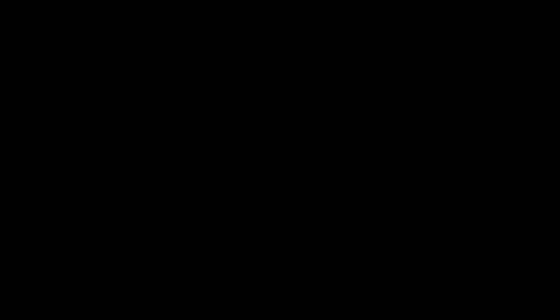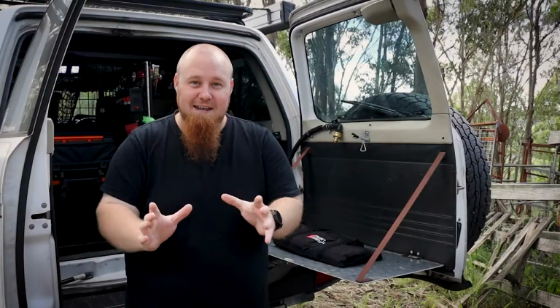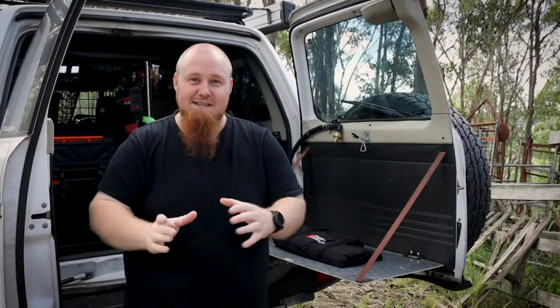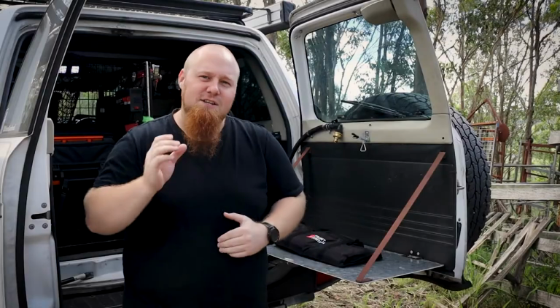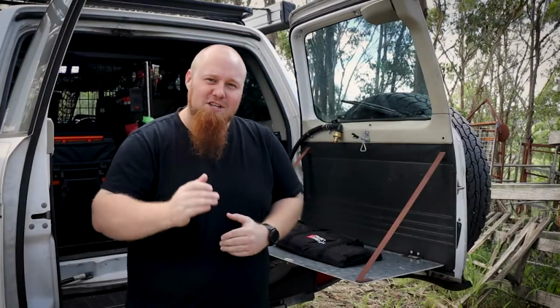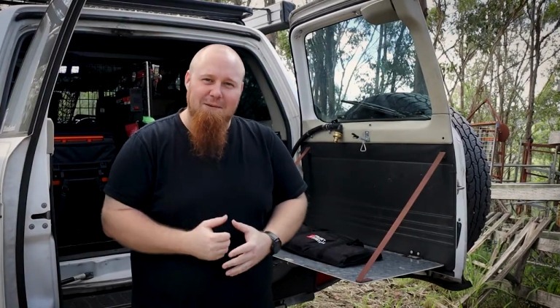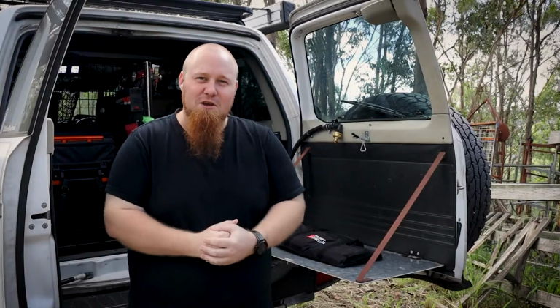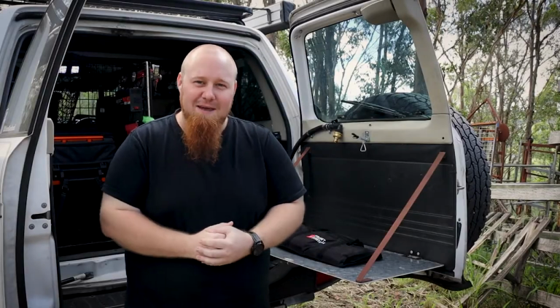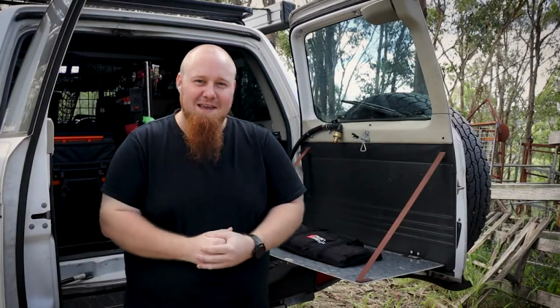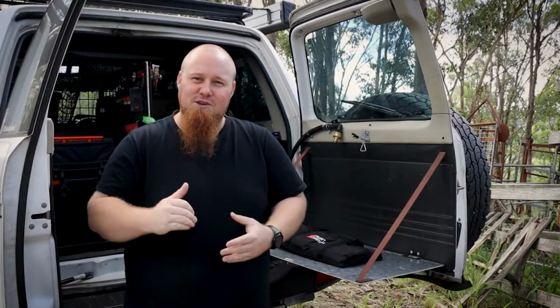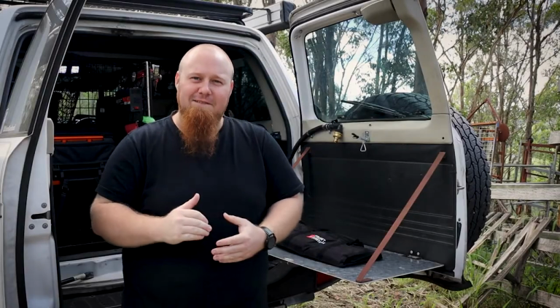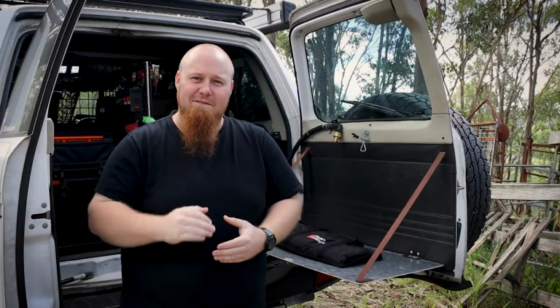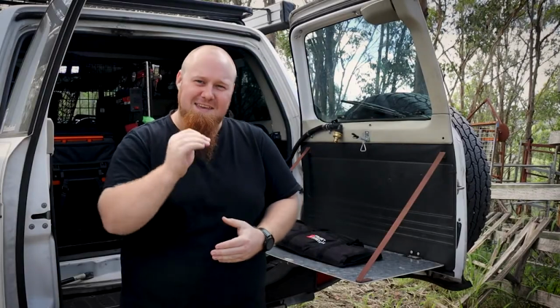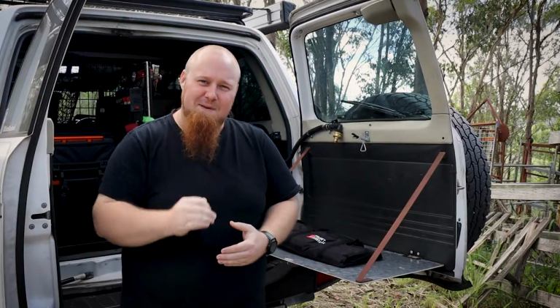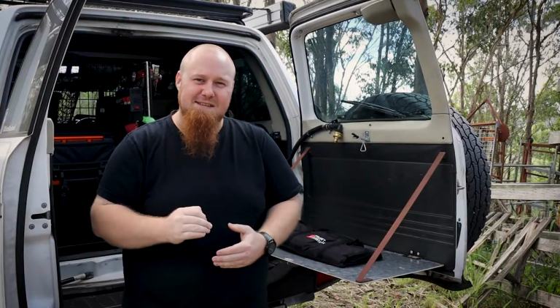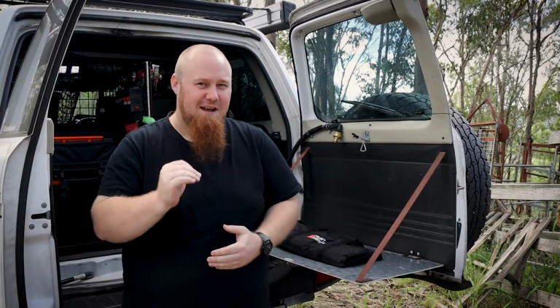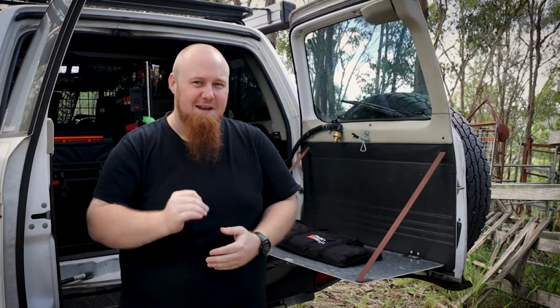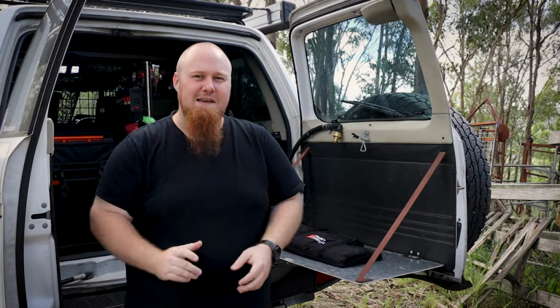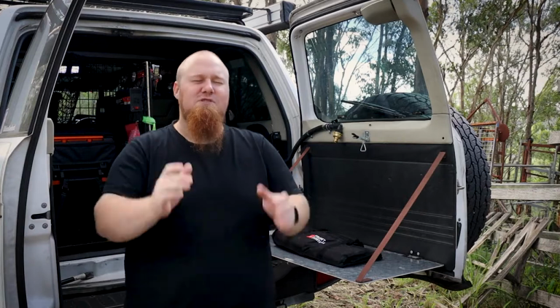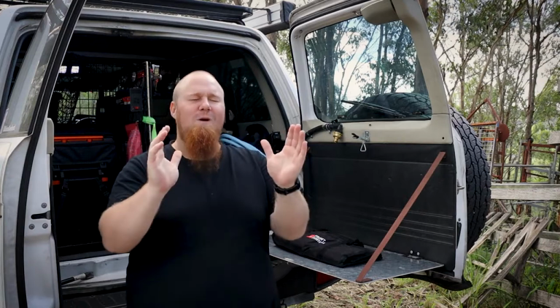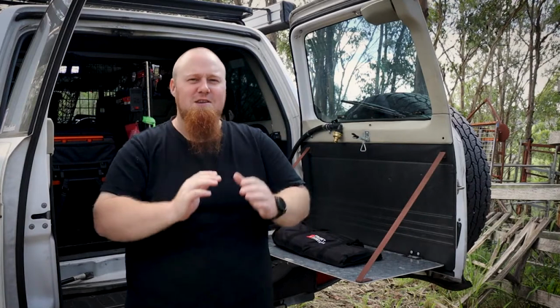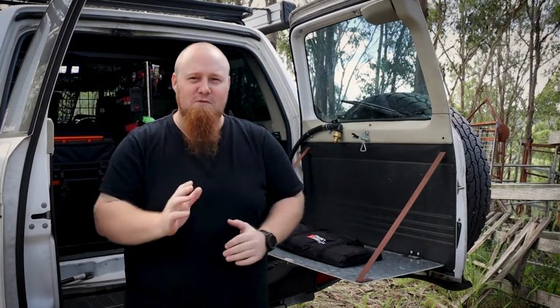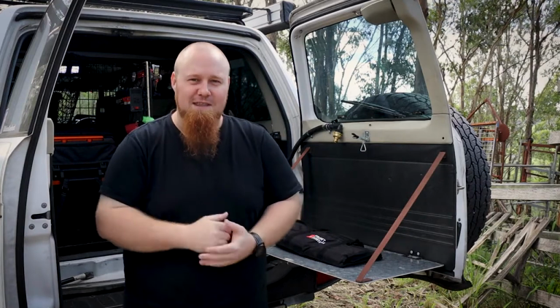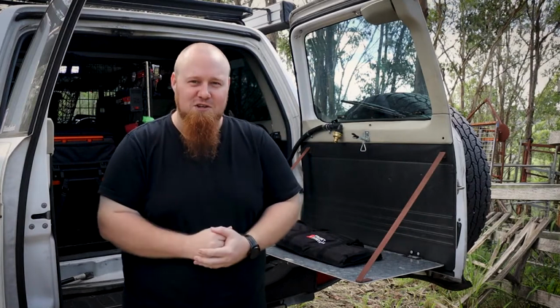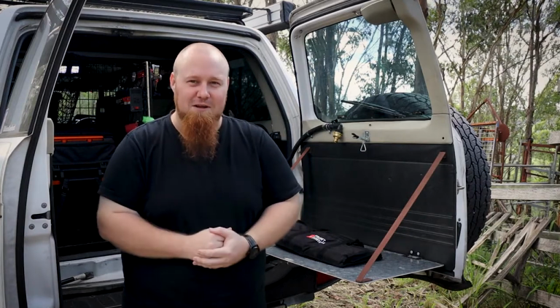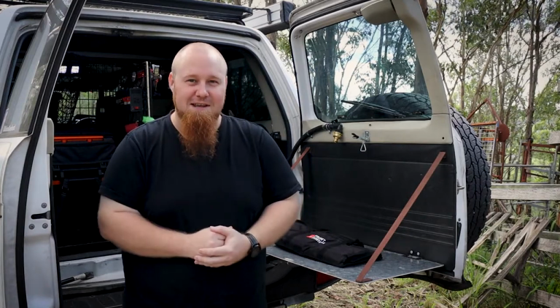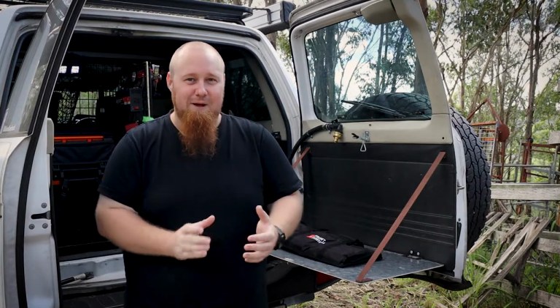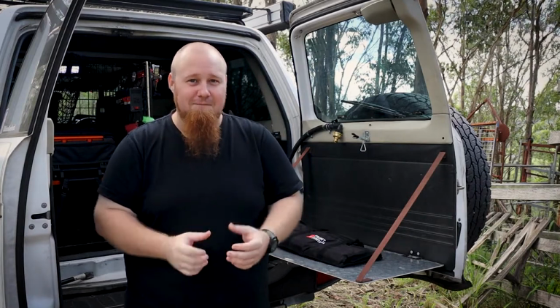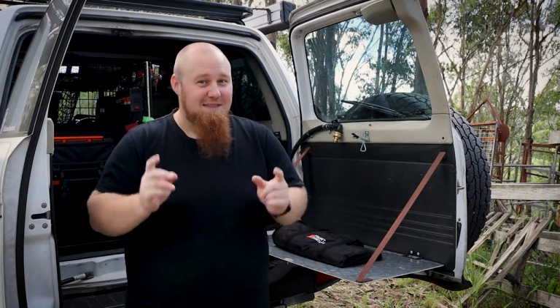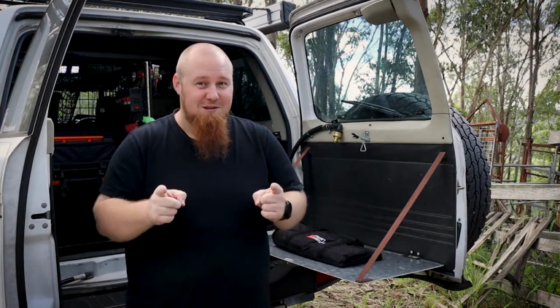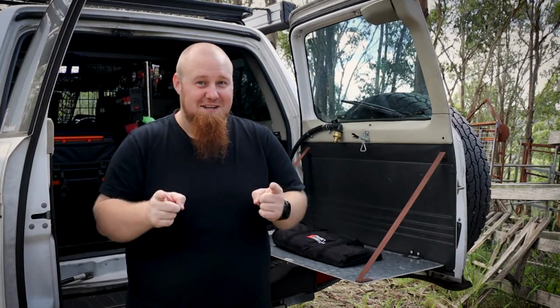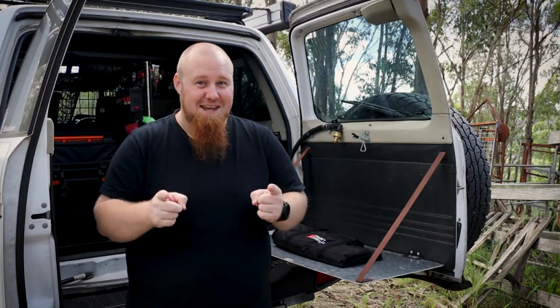G'day guys! Don't you head out when you go camping and you can't find a few key pieces of cutlery that you swear you put in the kitchen box? Well, the solution is here.